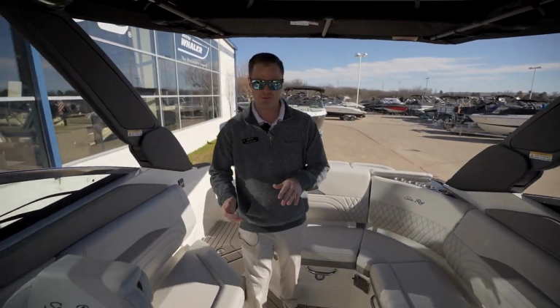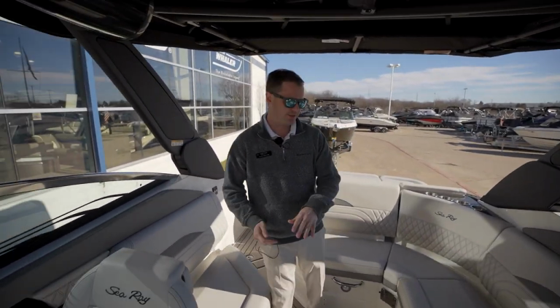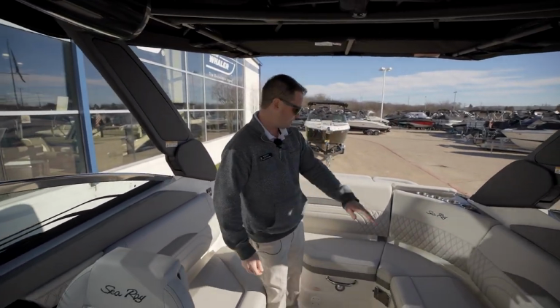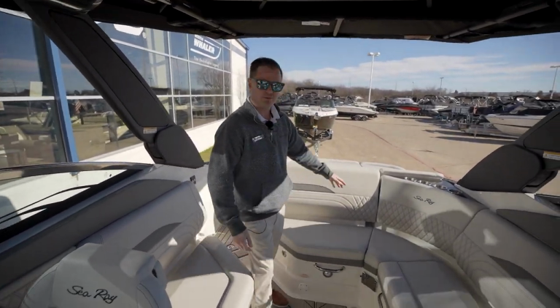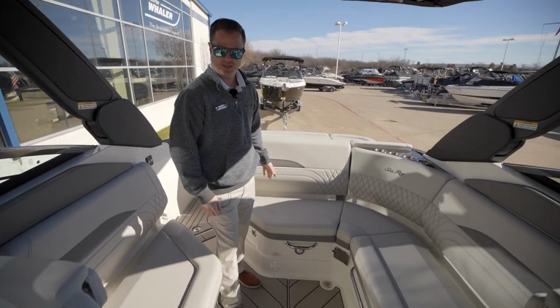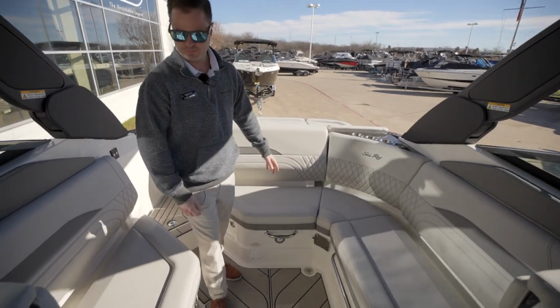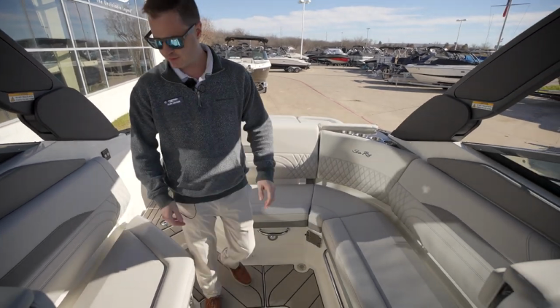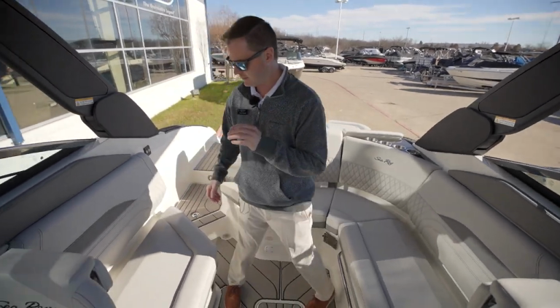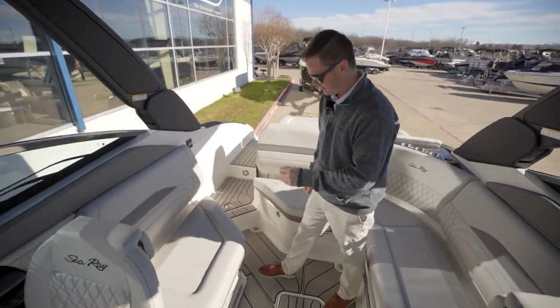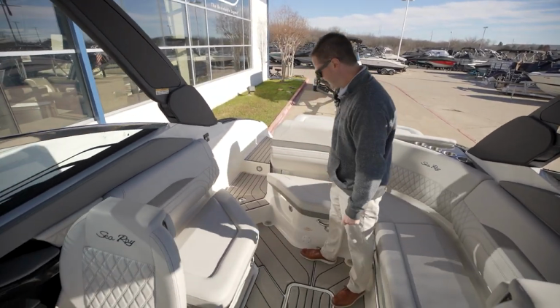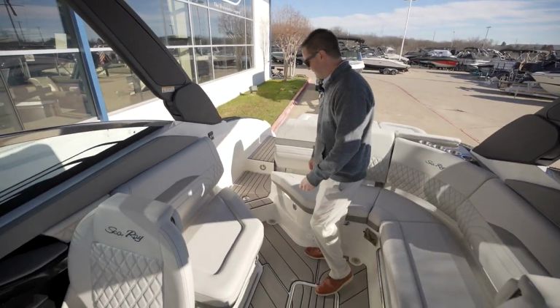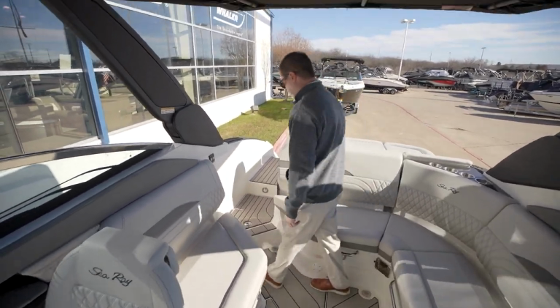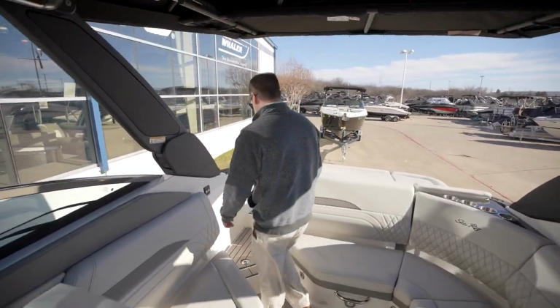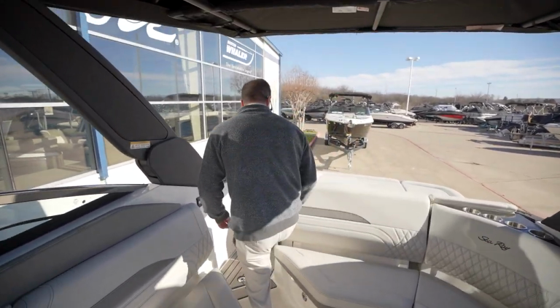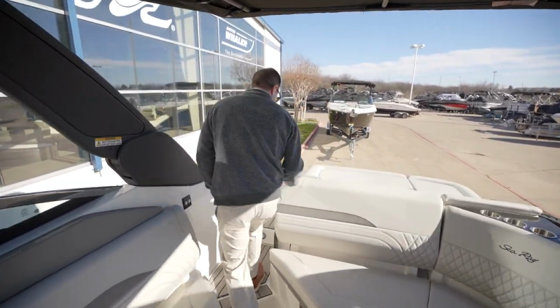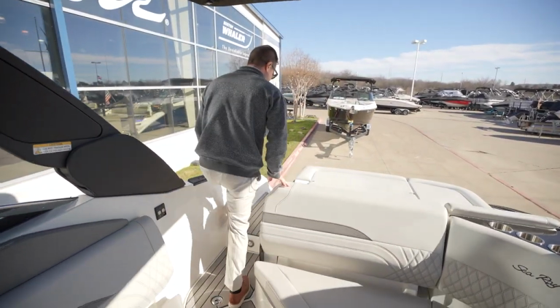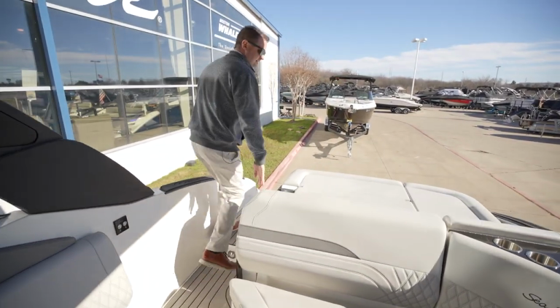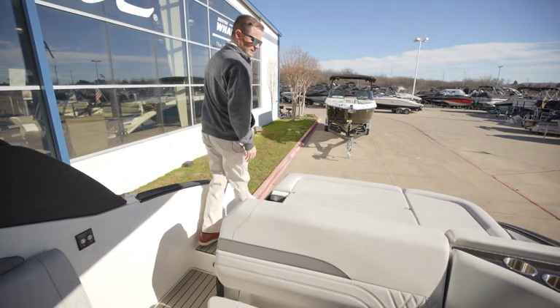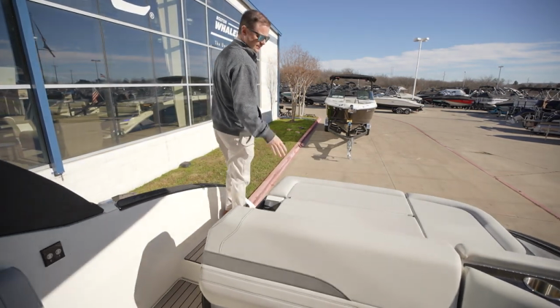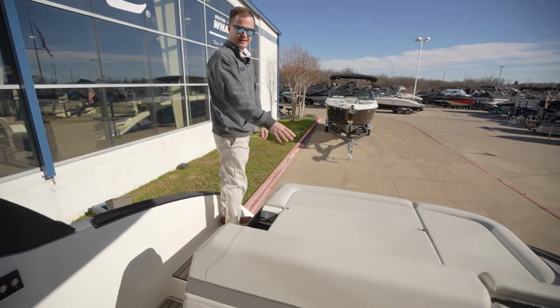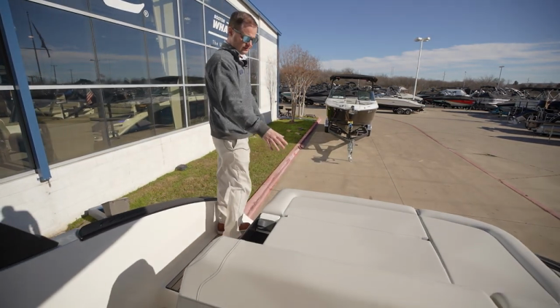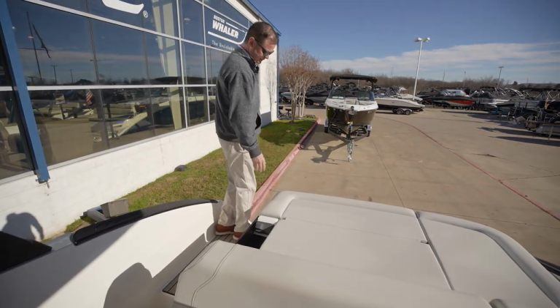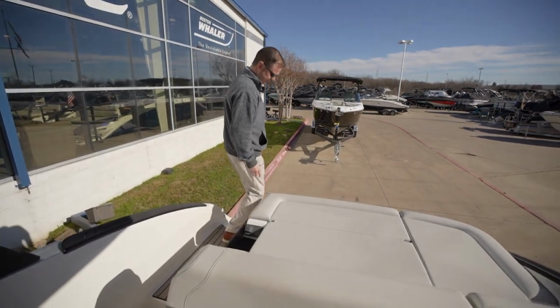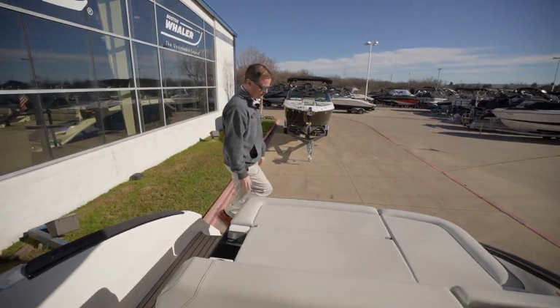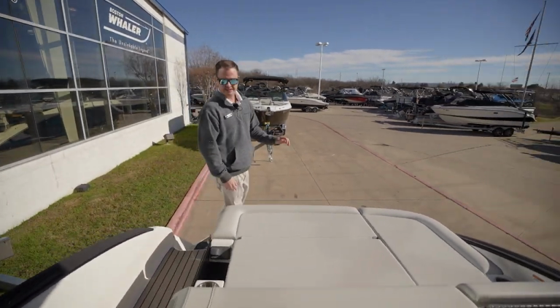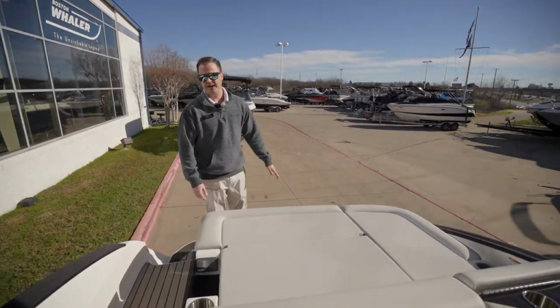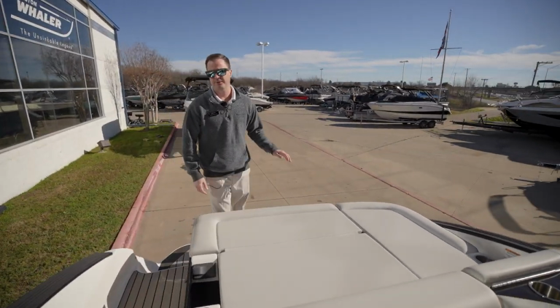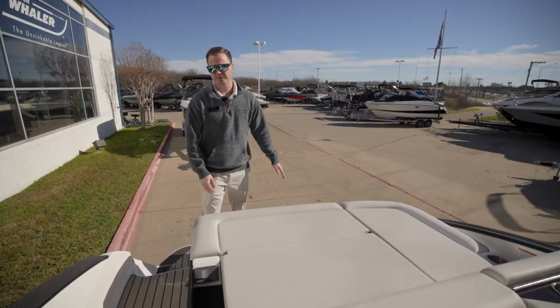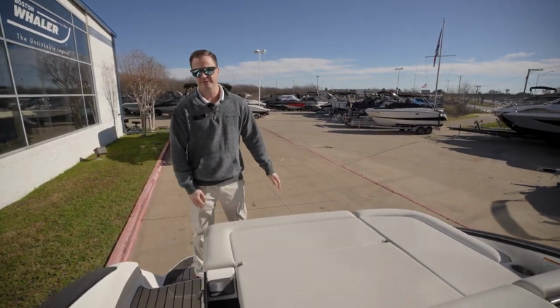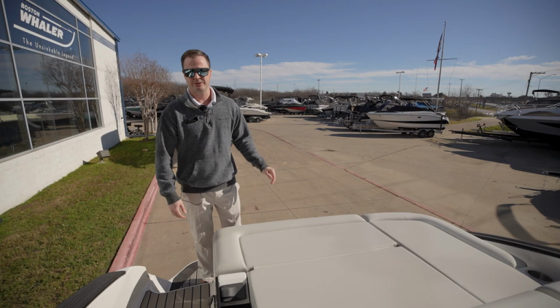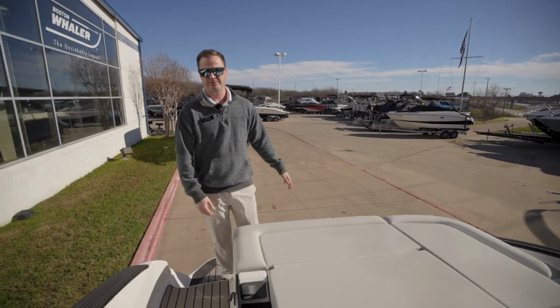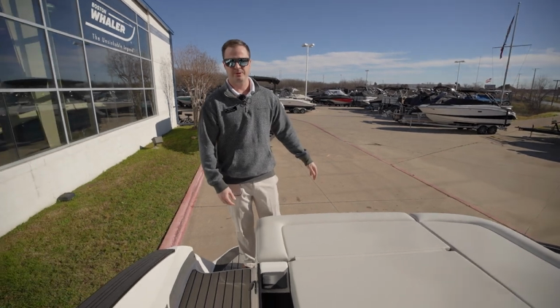Checking out the rest of the cockpit, you have nice wrap-around seating with storage underneath. Moving to the back of the boat, there's a nice aft day pad for chilling out, and you do have a foldable in-the-water swim platform as well.